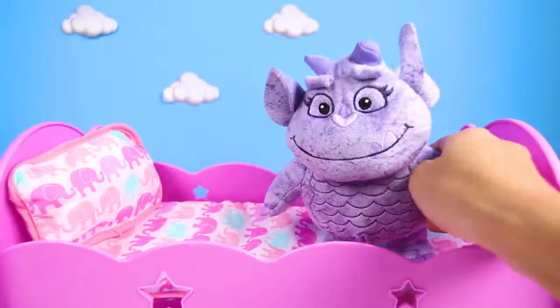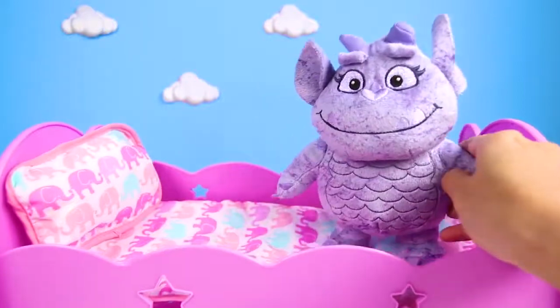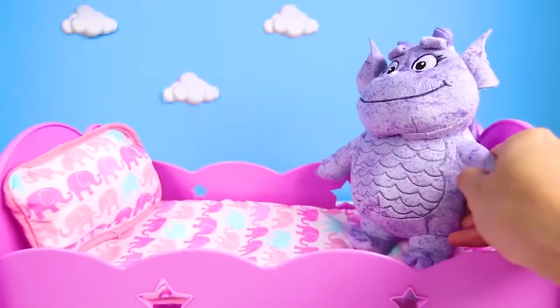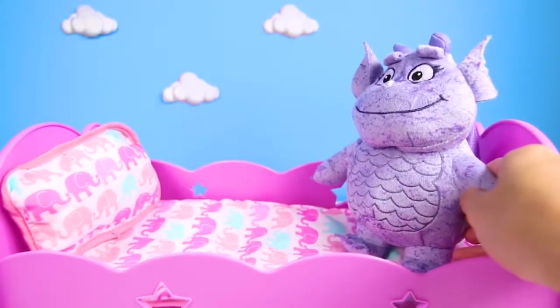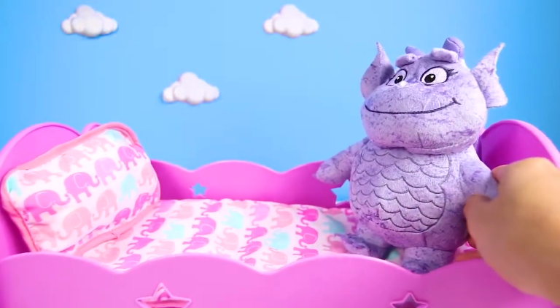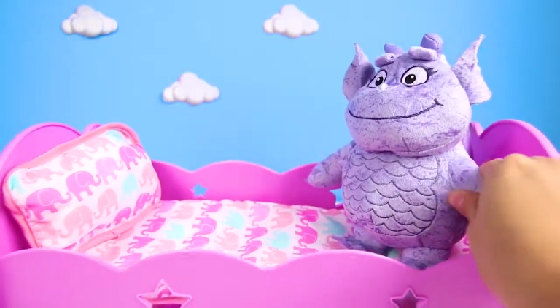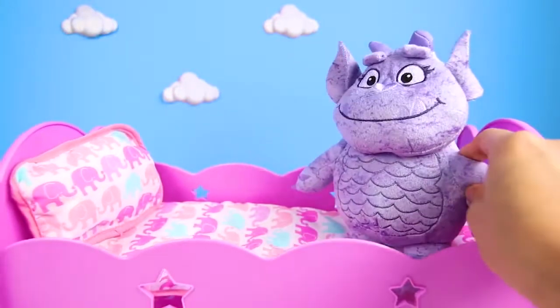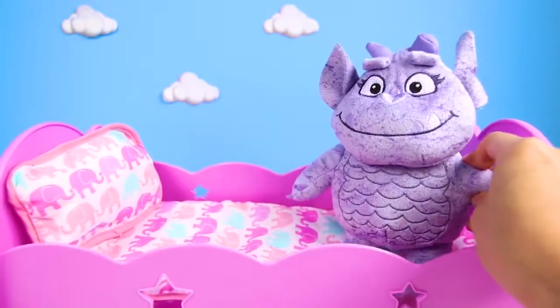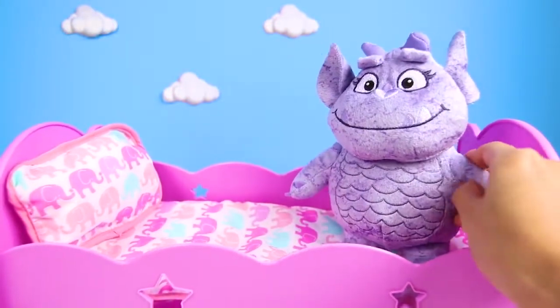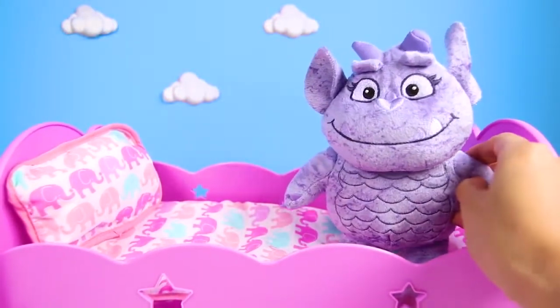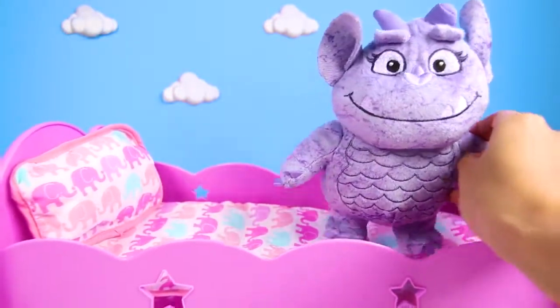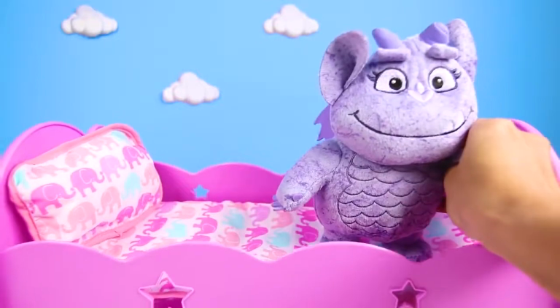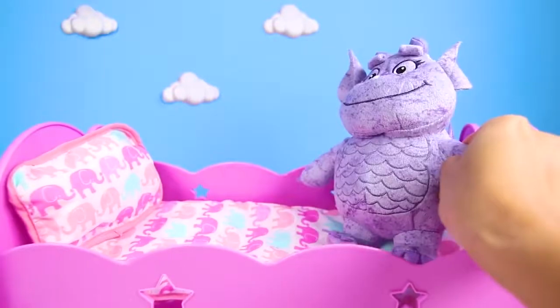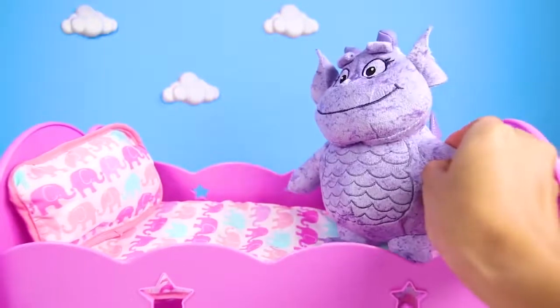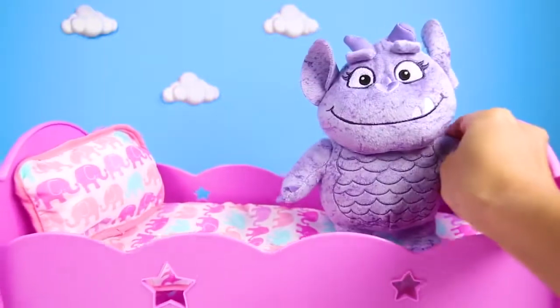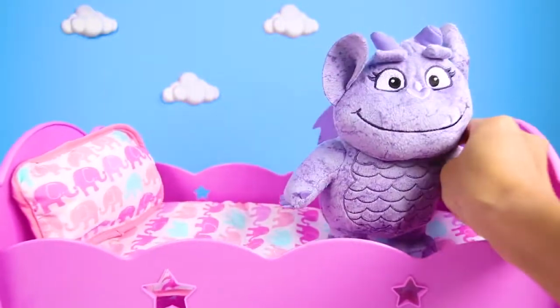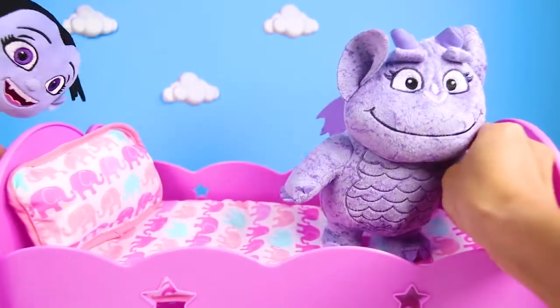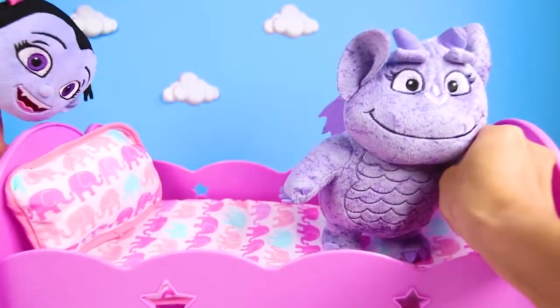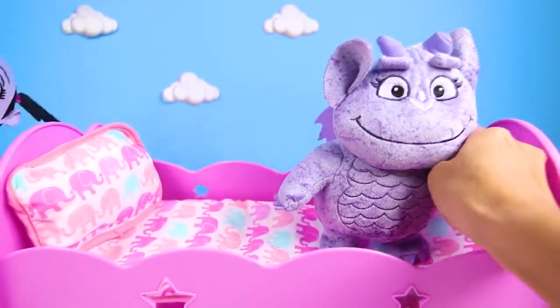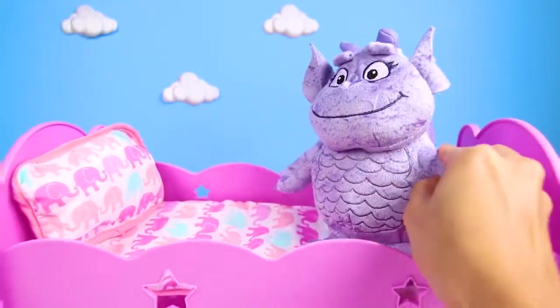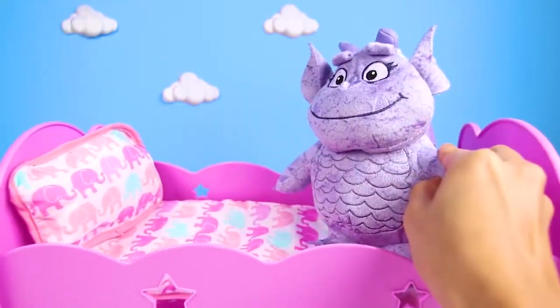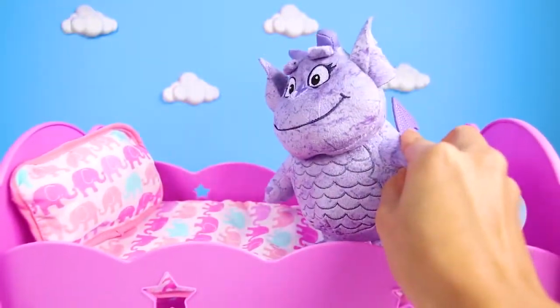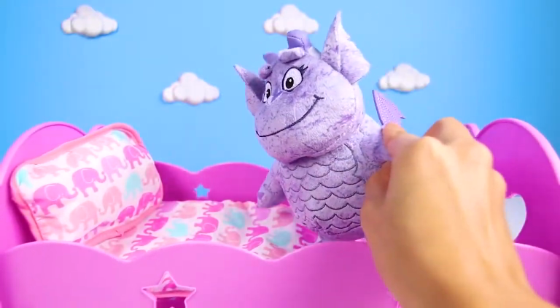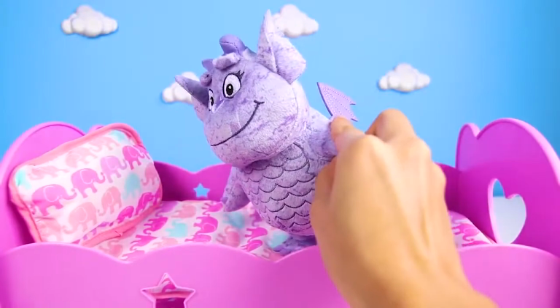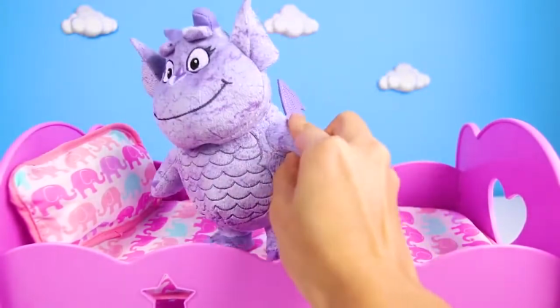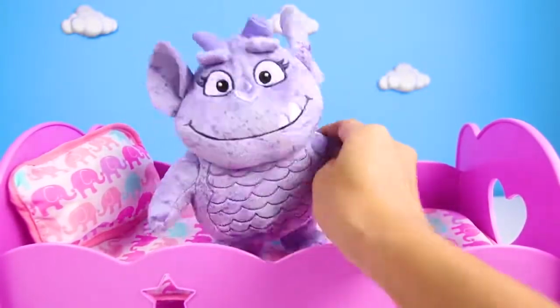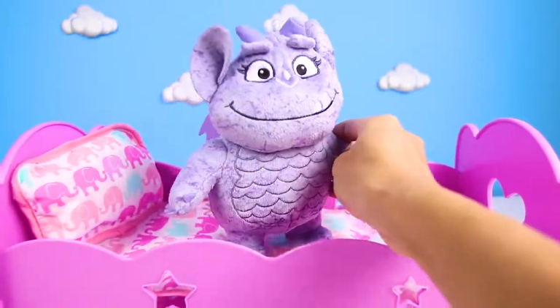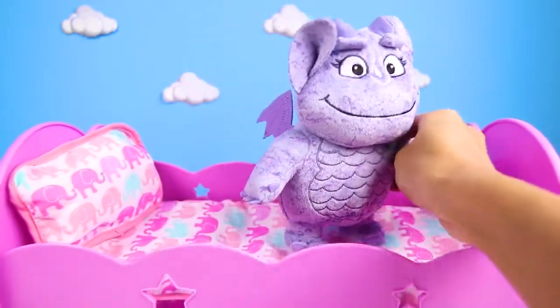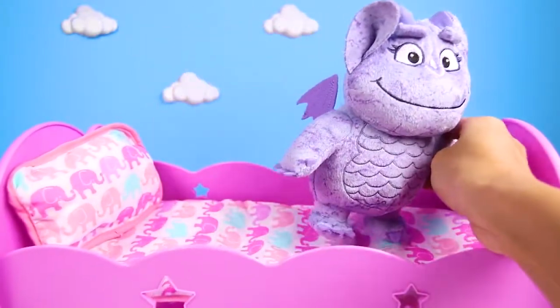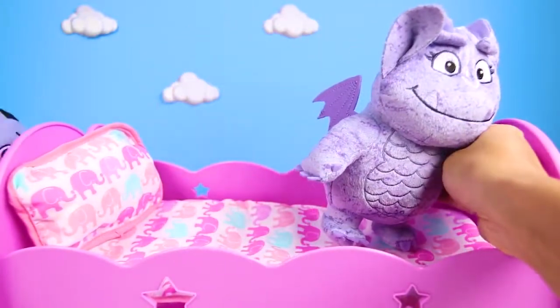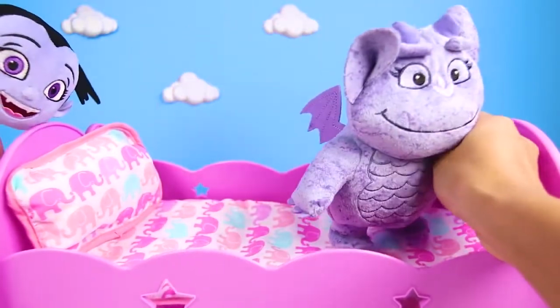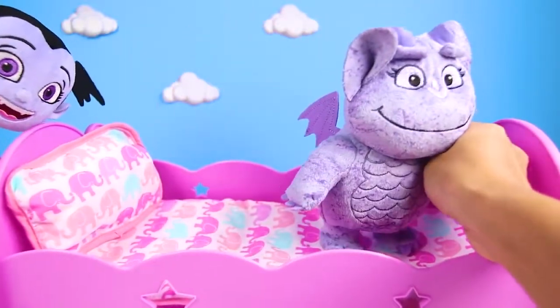Hi everyone! This is Ellie Sparkles. We're here in Vampirina's bedroom. It's almost bedtime and Gregloria is here. It looks like she's trying to find someone. I think she's playing the game of hide and seek.